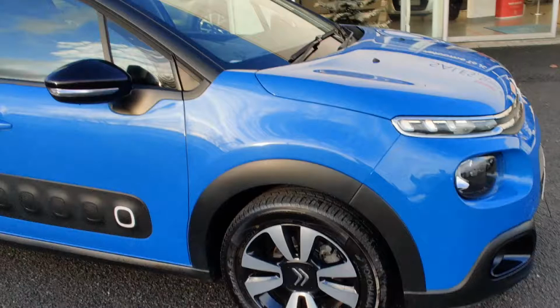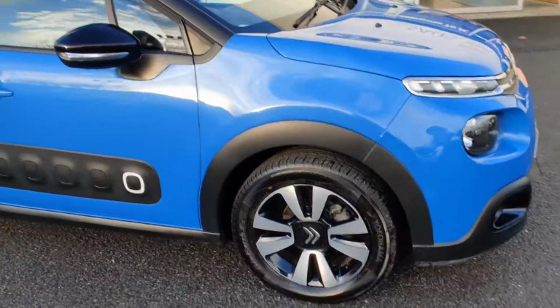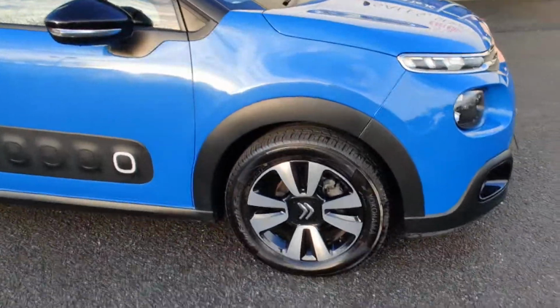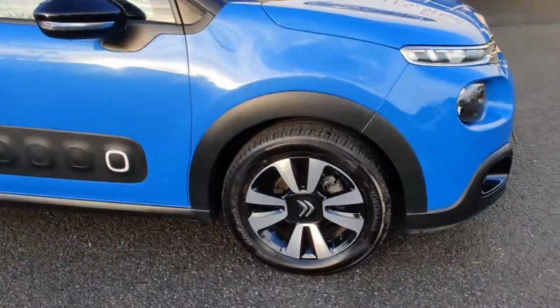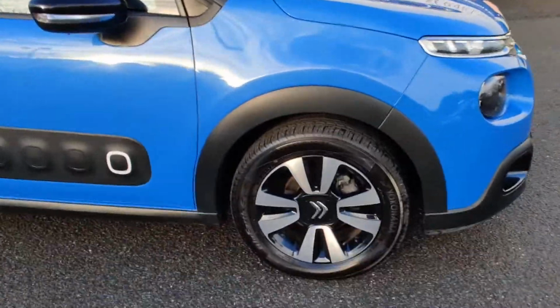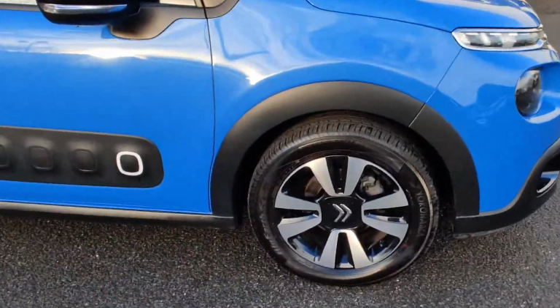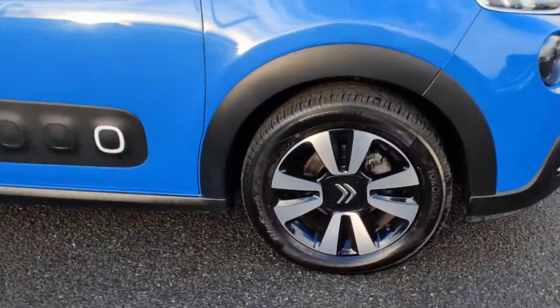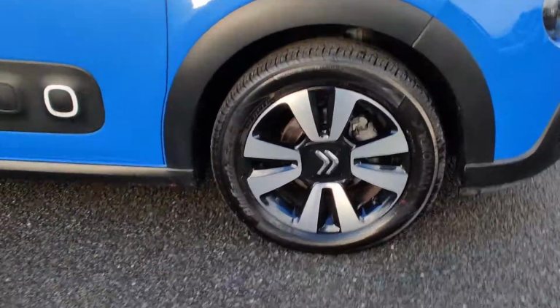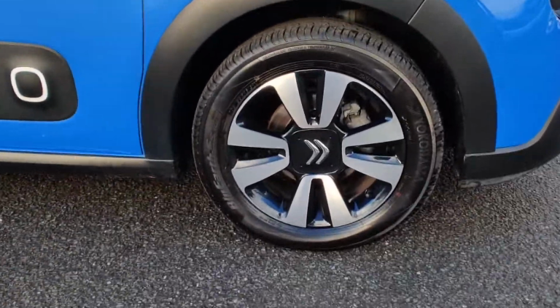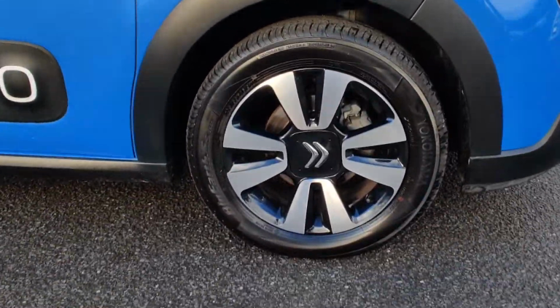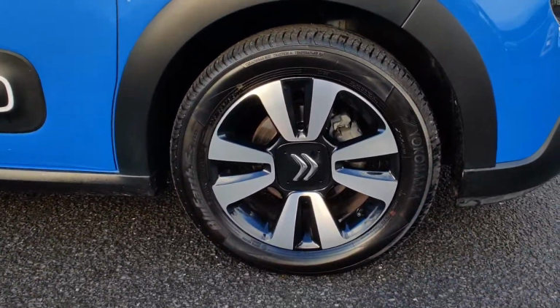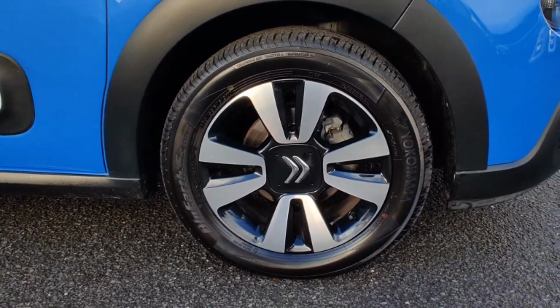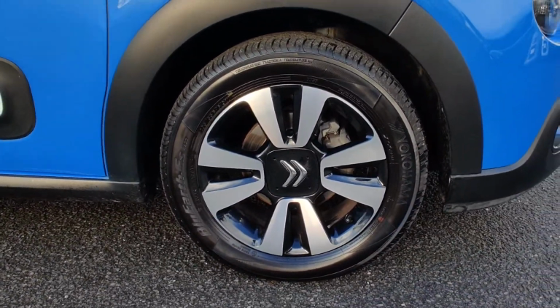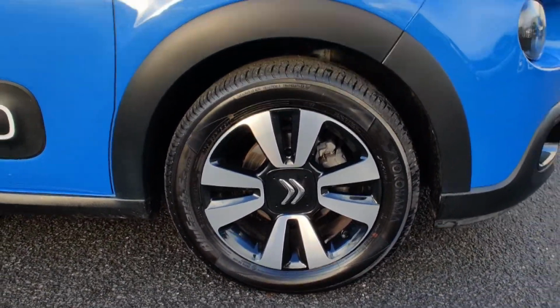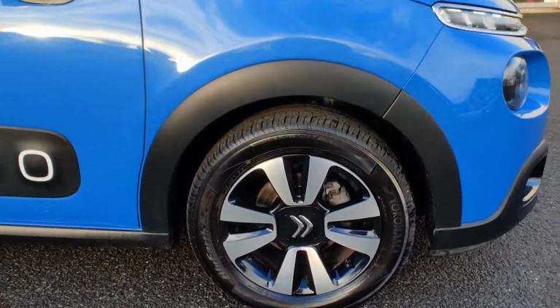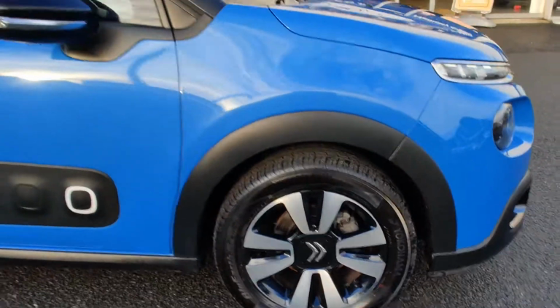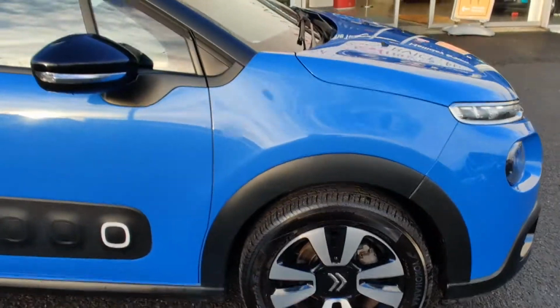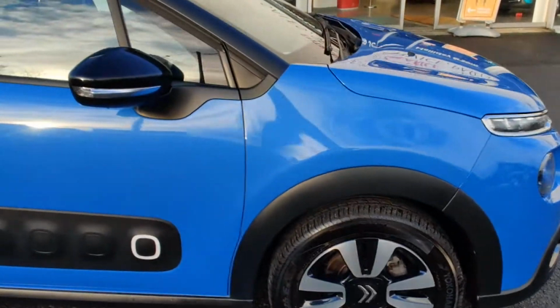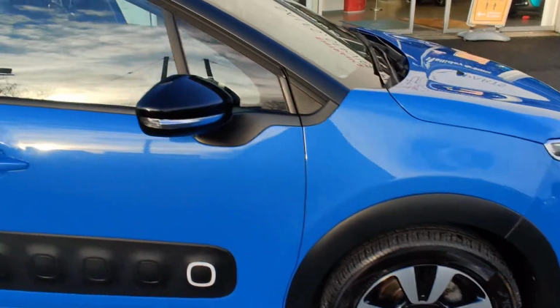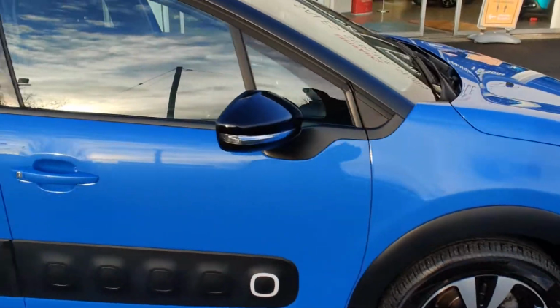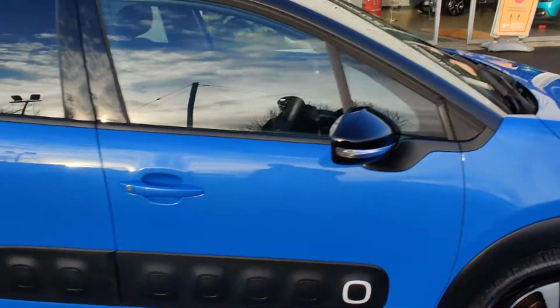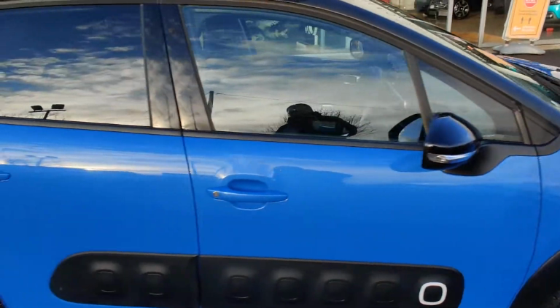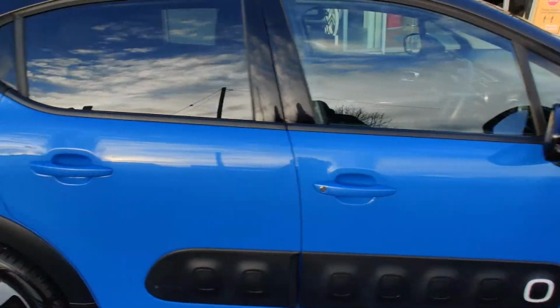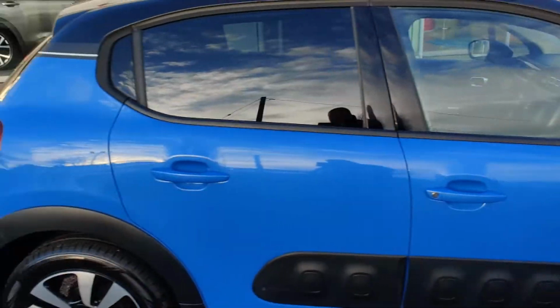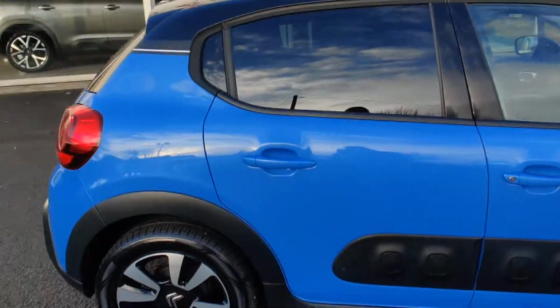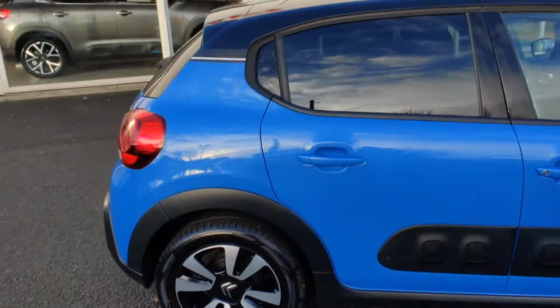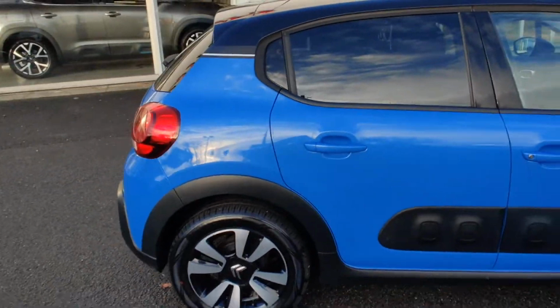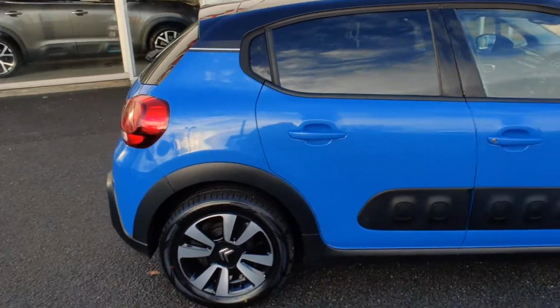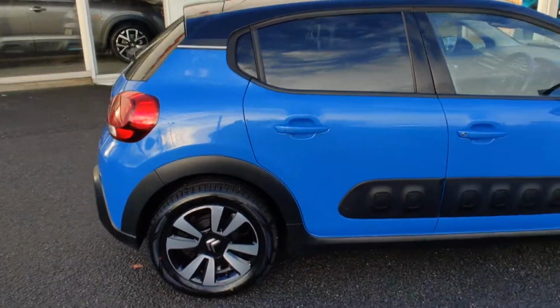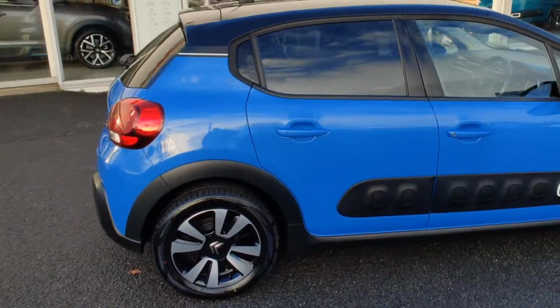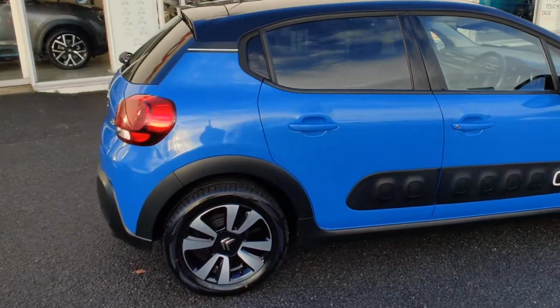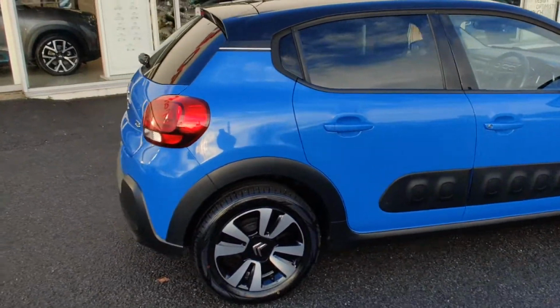Coming around to the side, you have your 16-inch Matrix Alloys. This car is in cobalt blue with a Perlonera black roof.